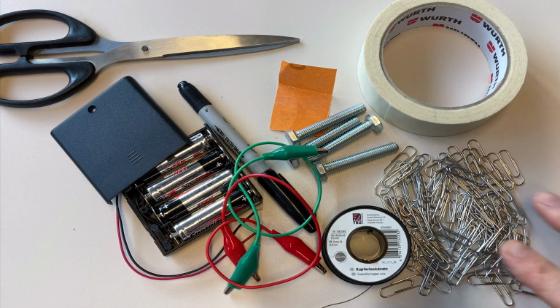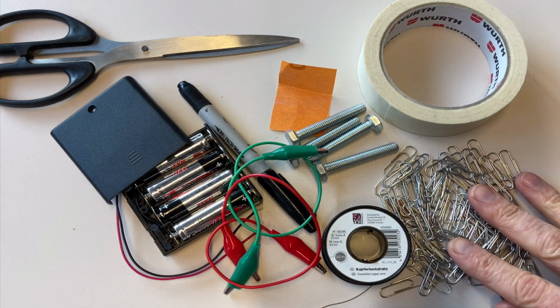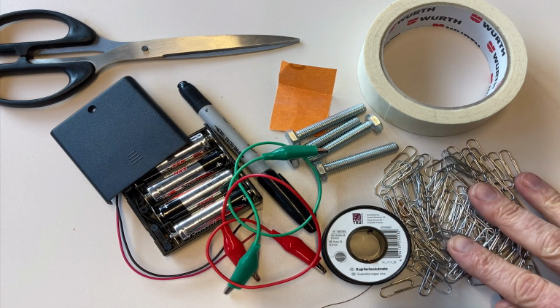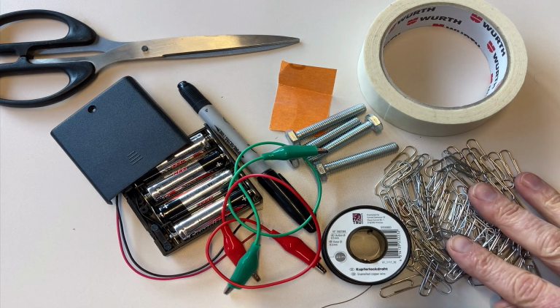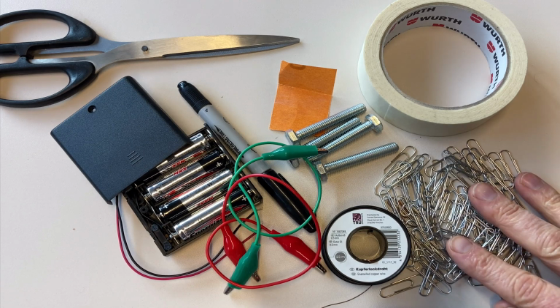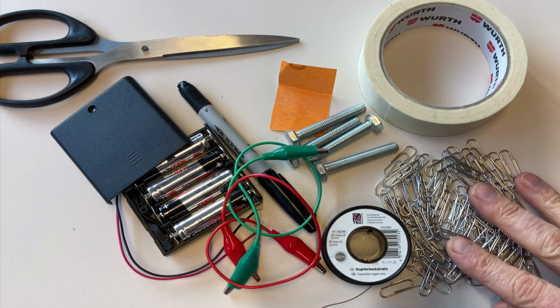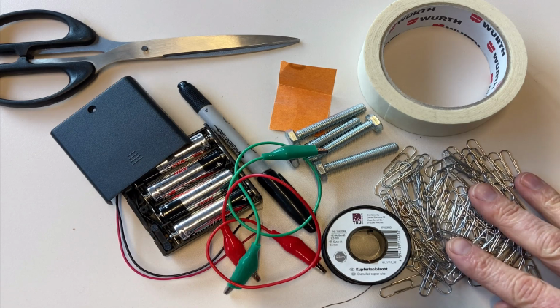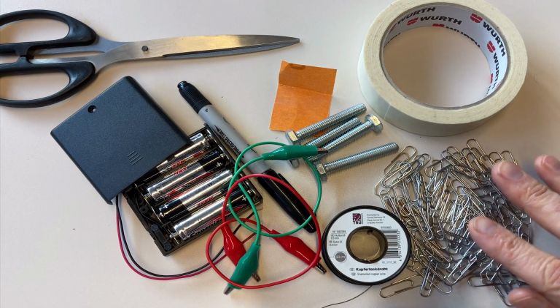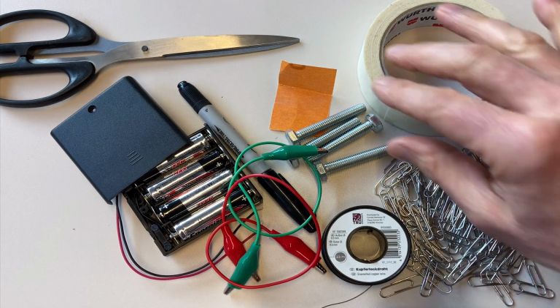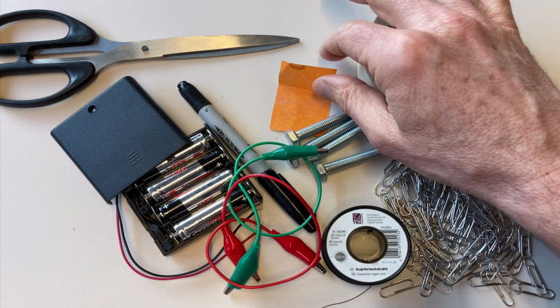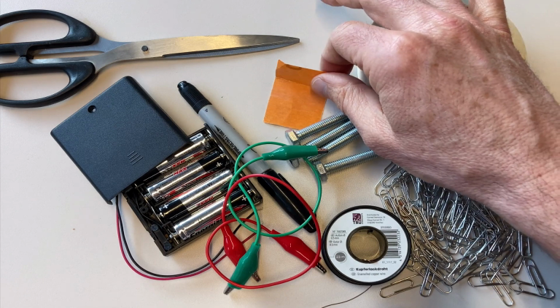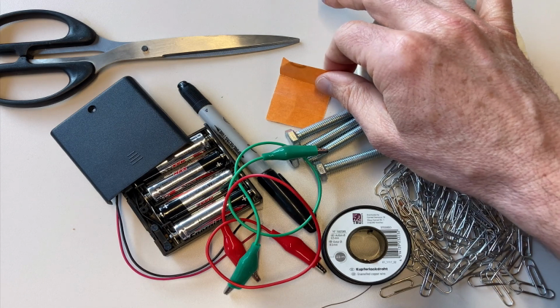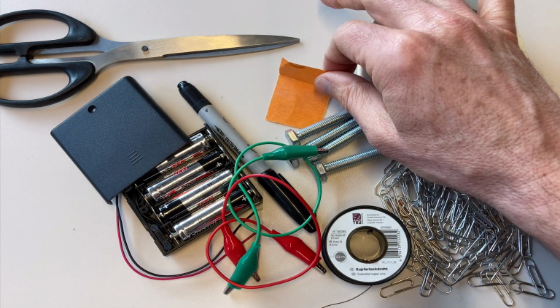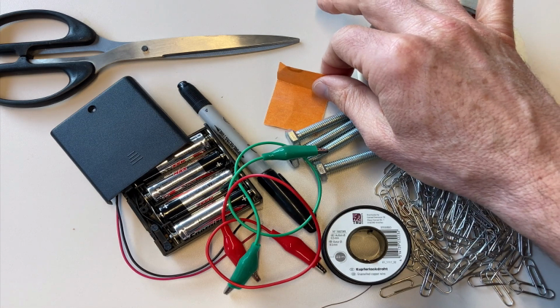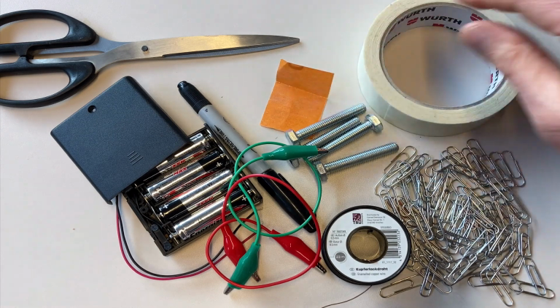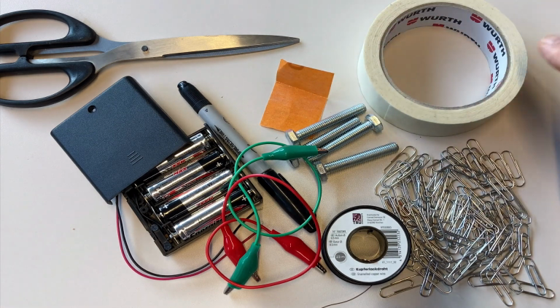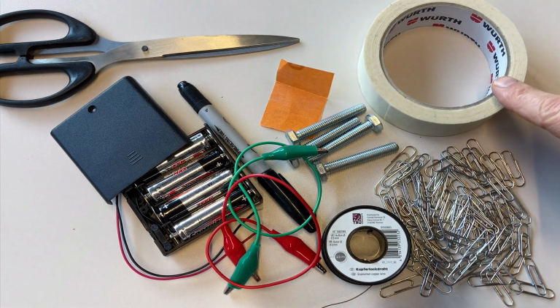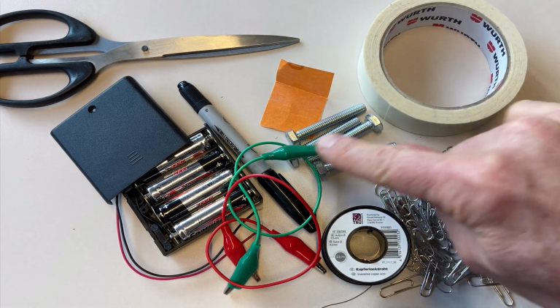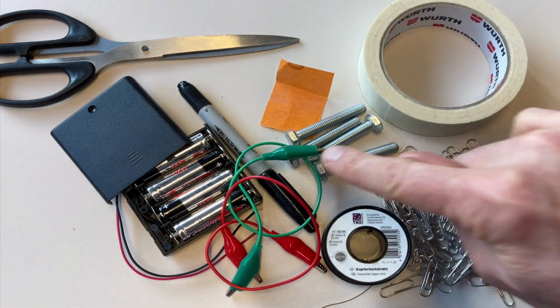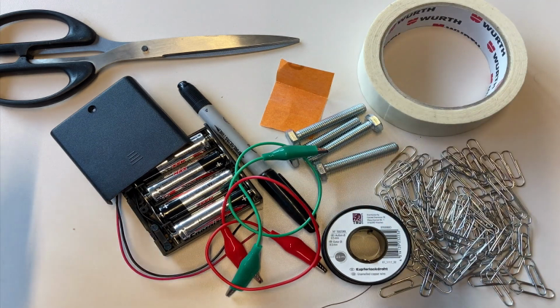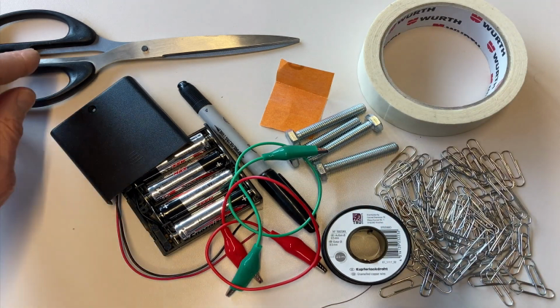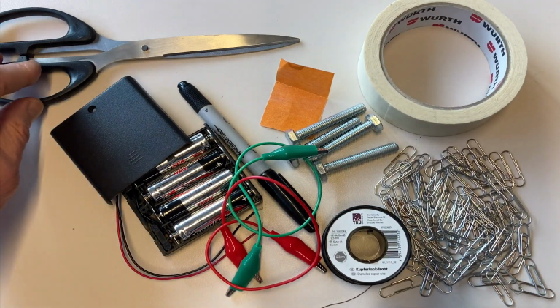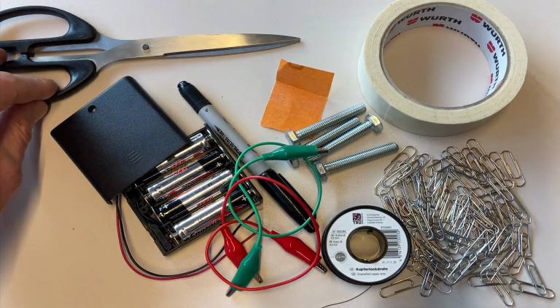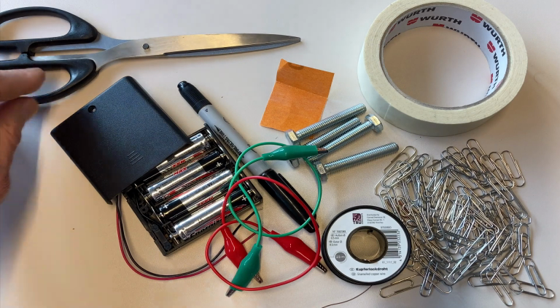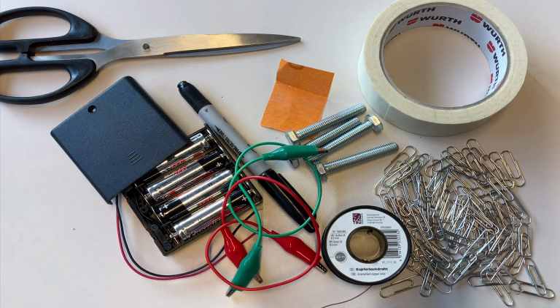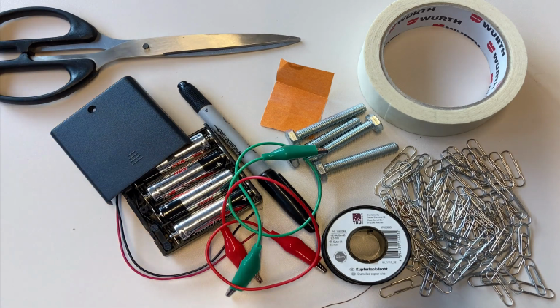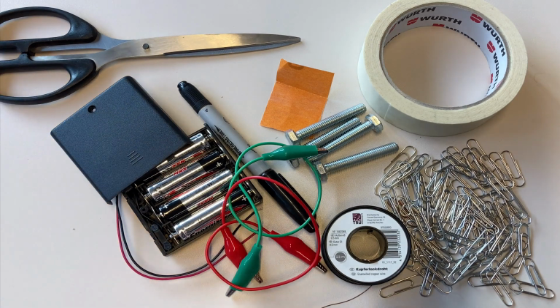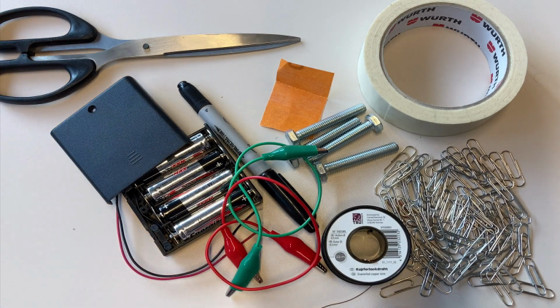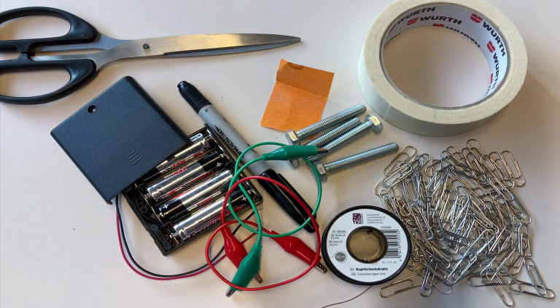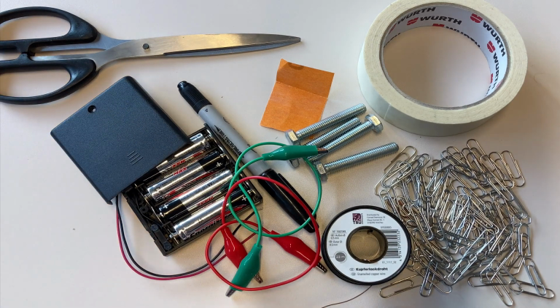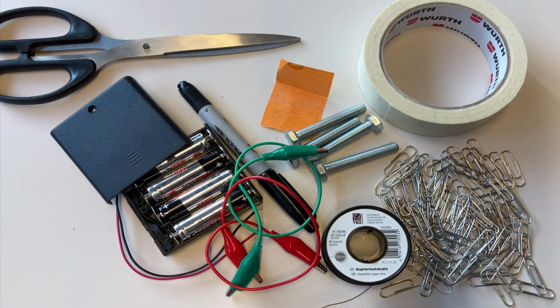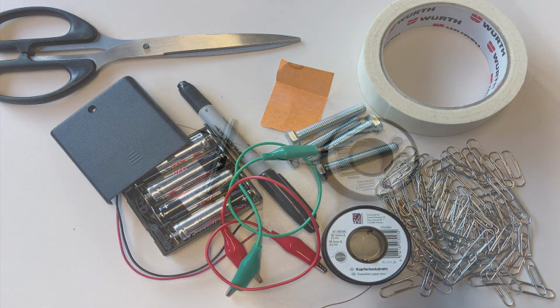I have about a hundred paper clips — that should do it. And then I have a piece of fine grit sandpaper, and some tape, a marker, and scissors that I'm going to use for cutting and labeling my electromagnets.